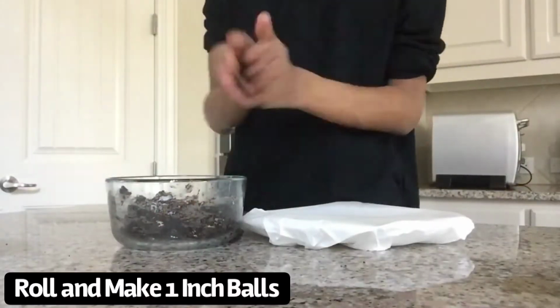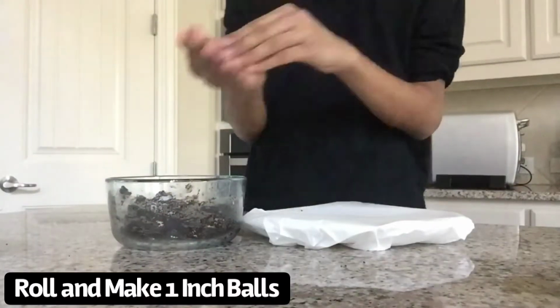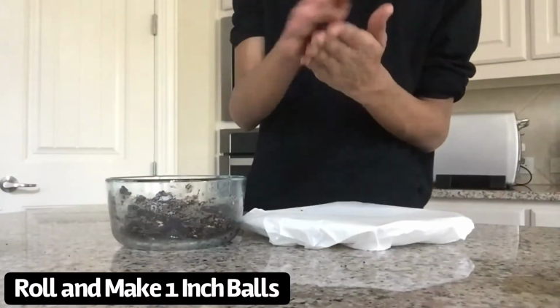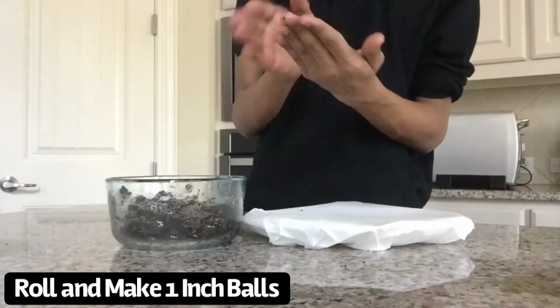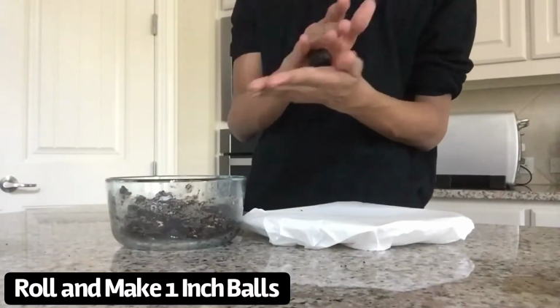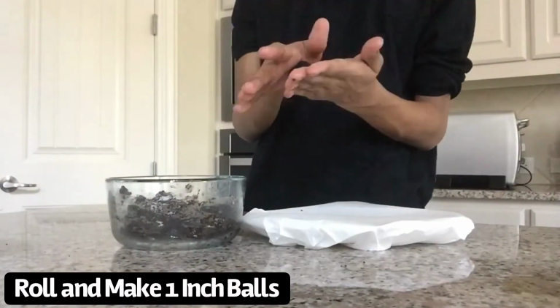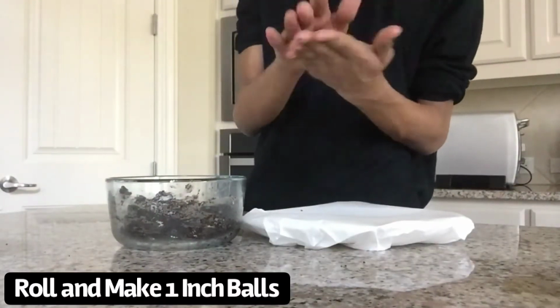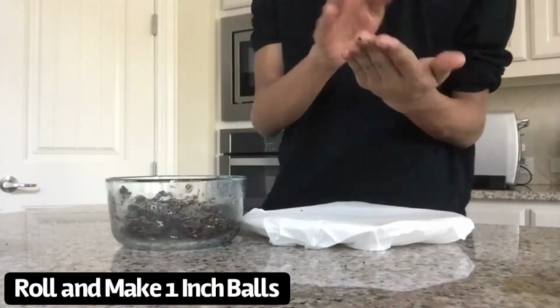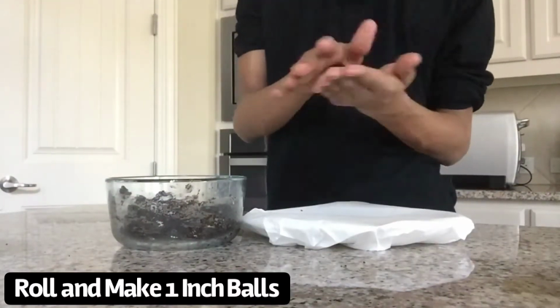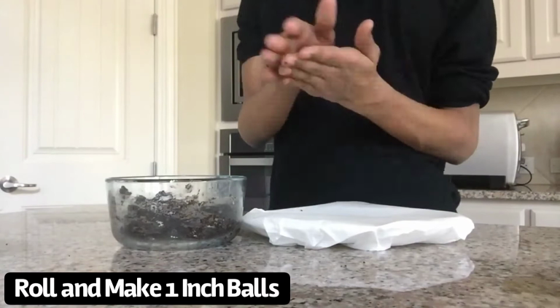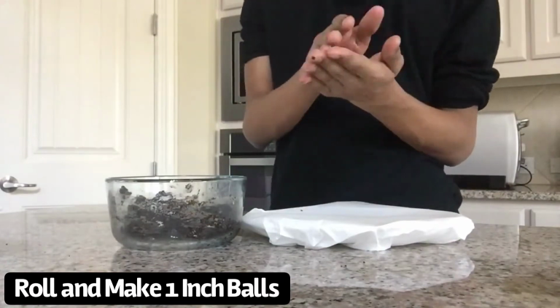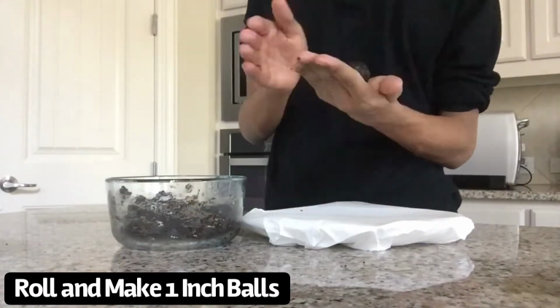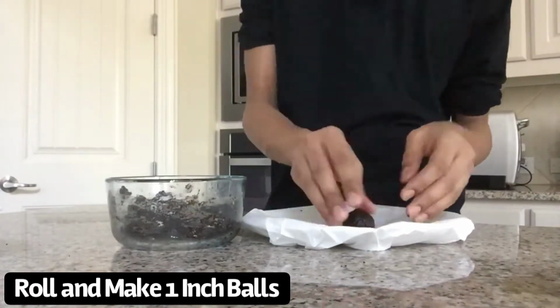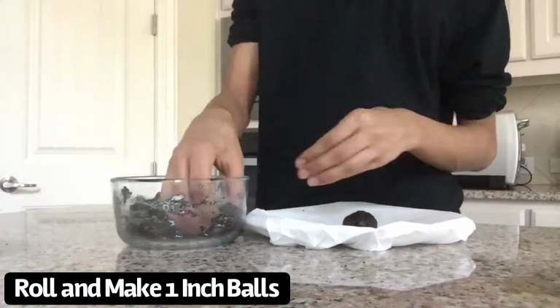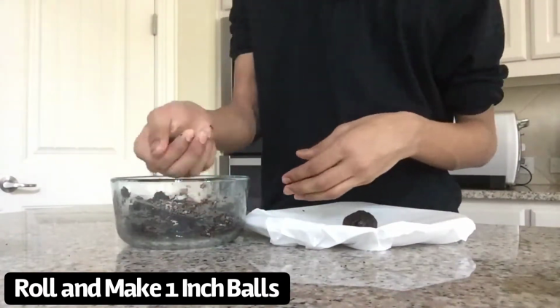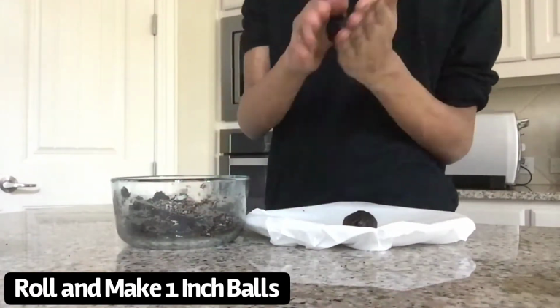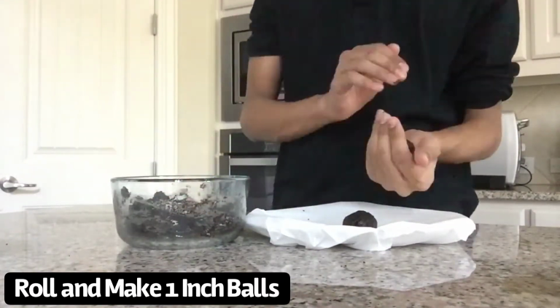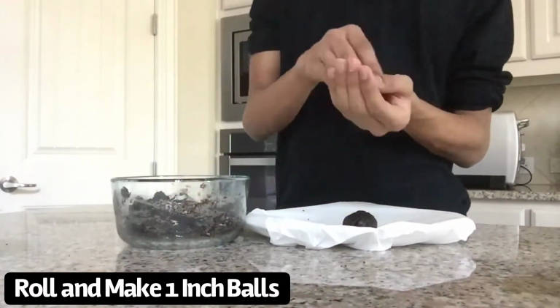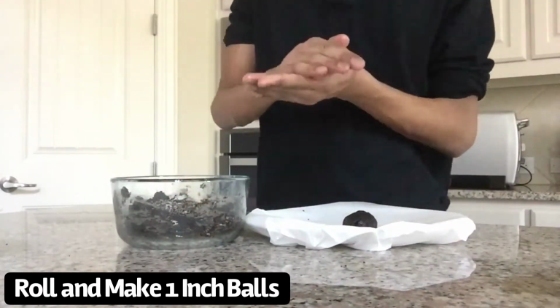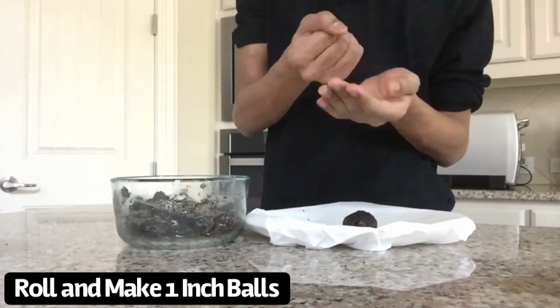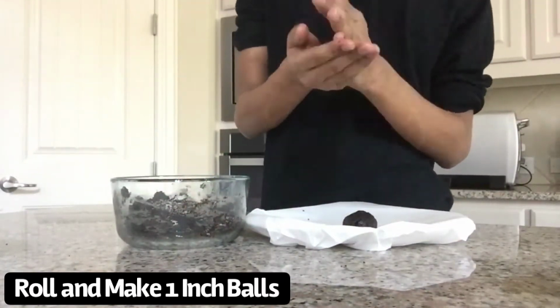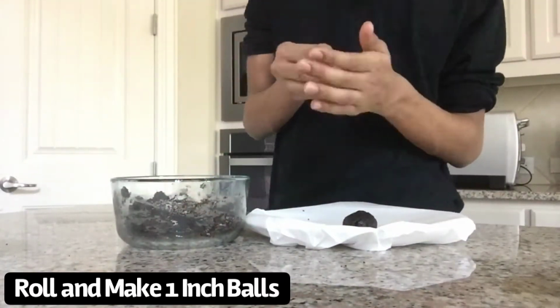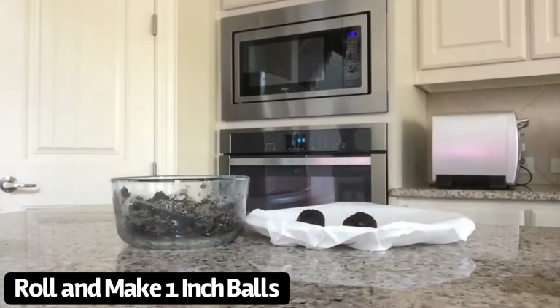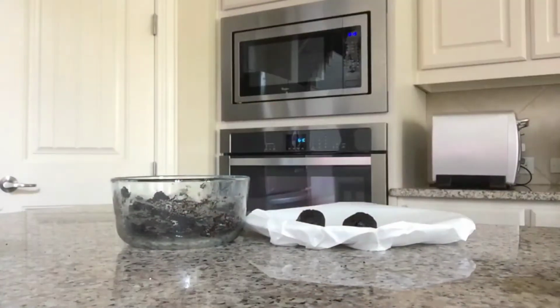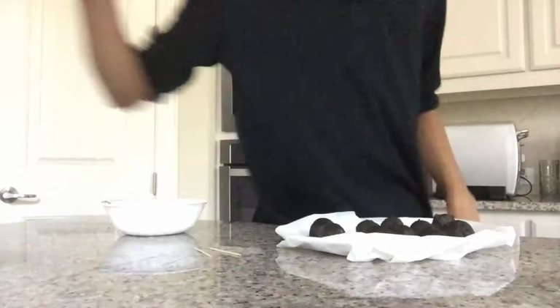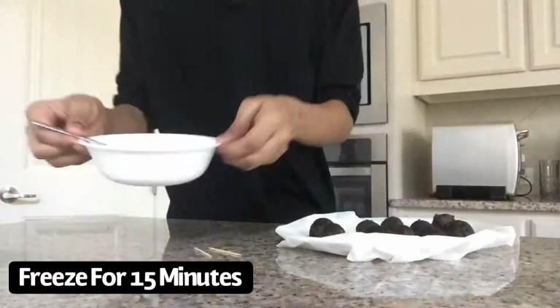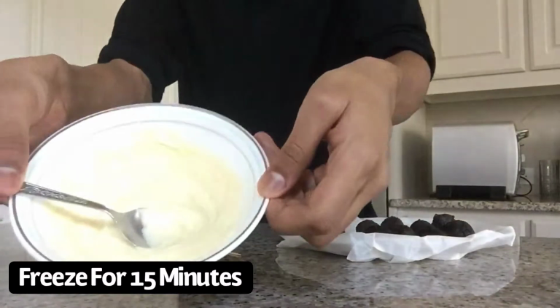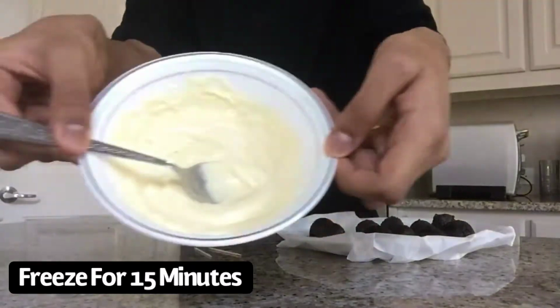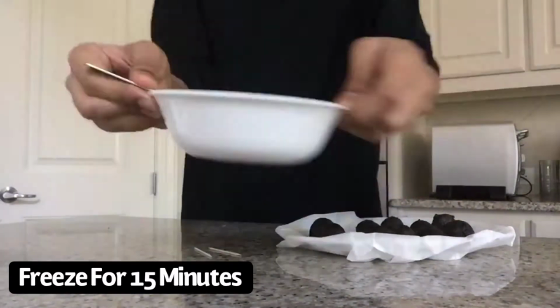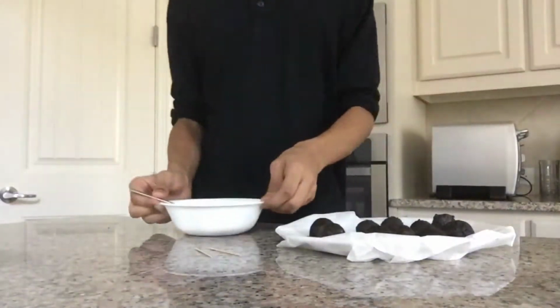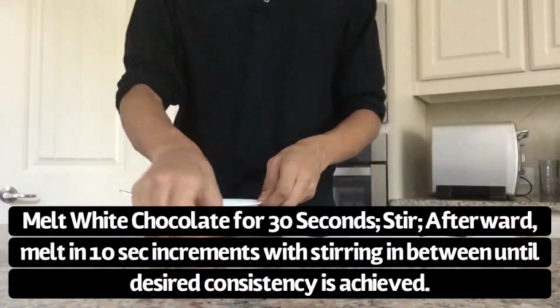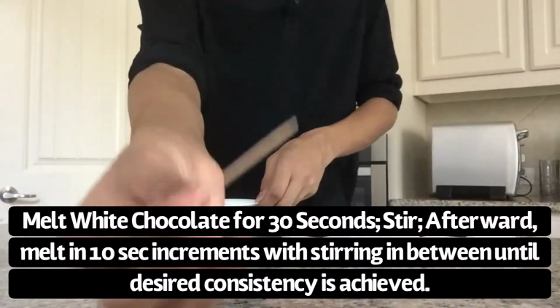Roll them into 1-inch dough balls on parchment paper or on a tray, then freeze them for 15 minutes.